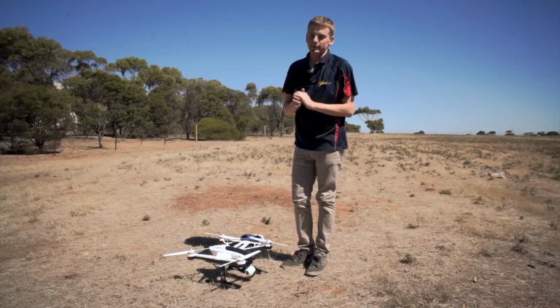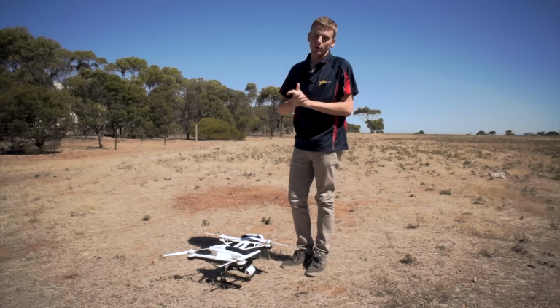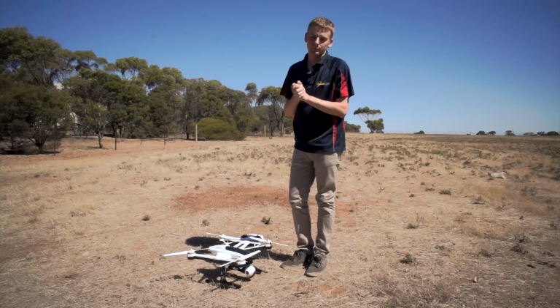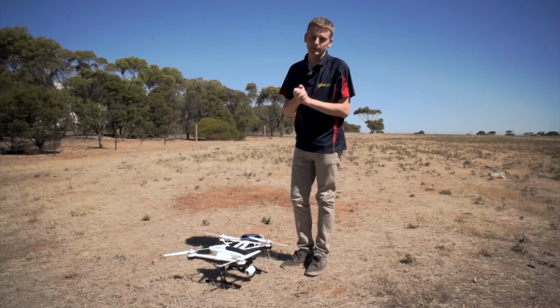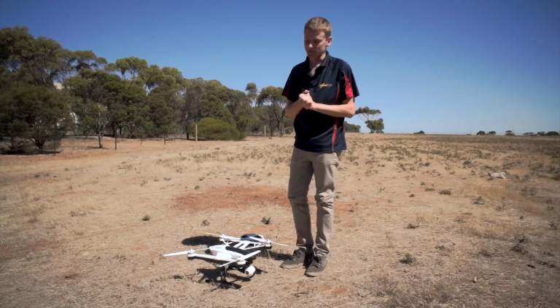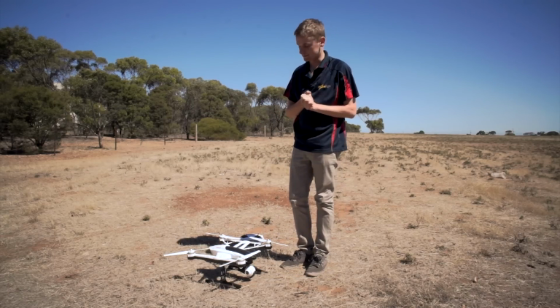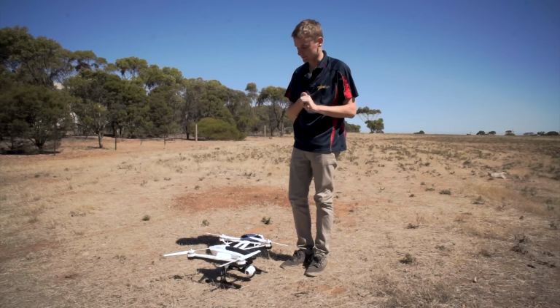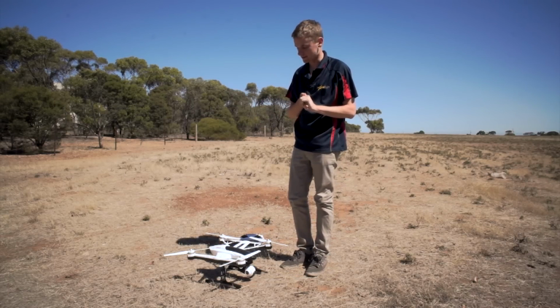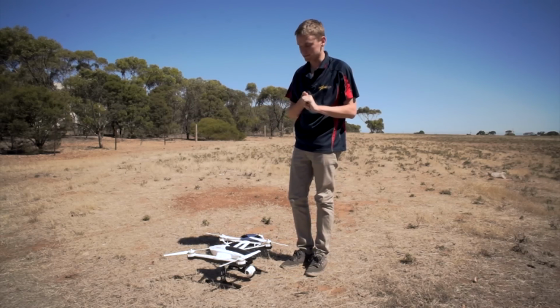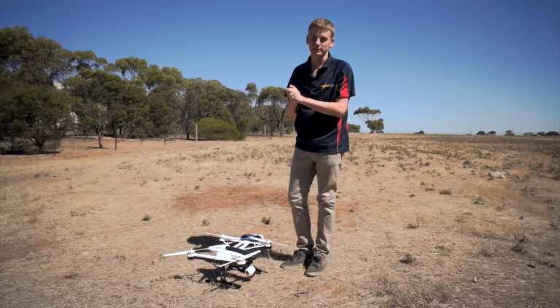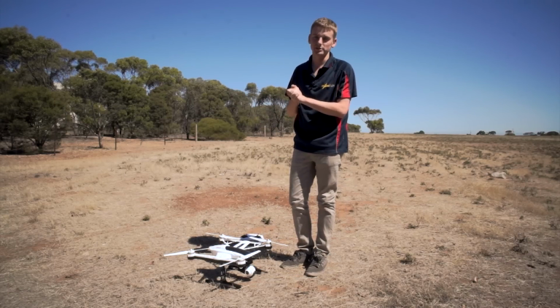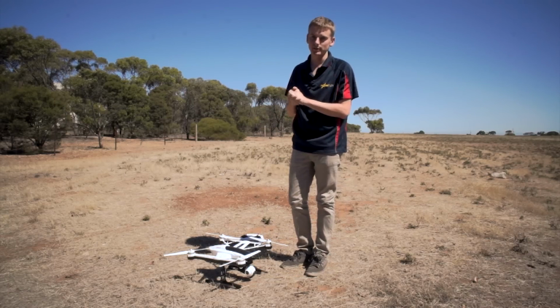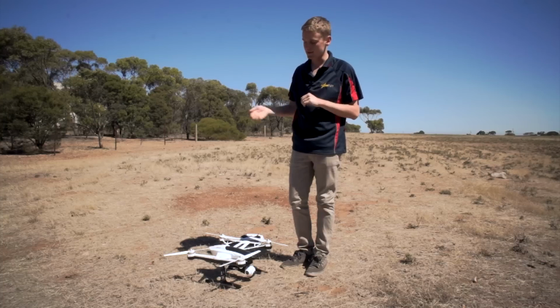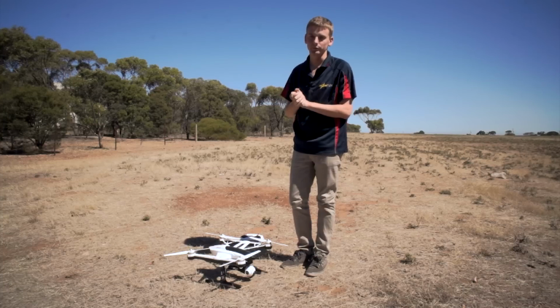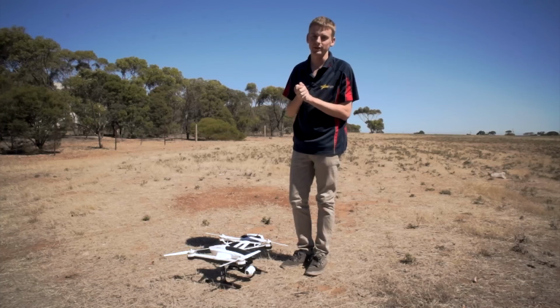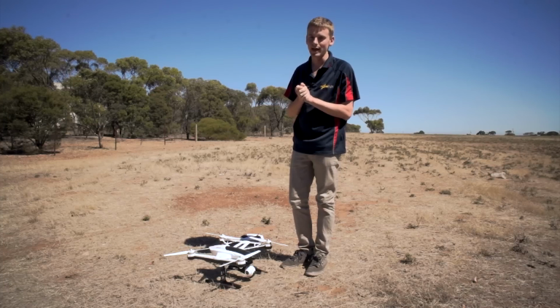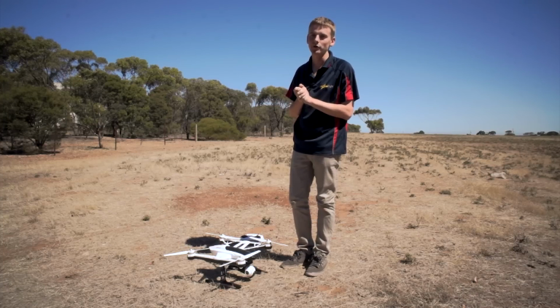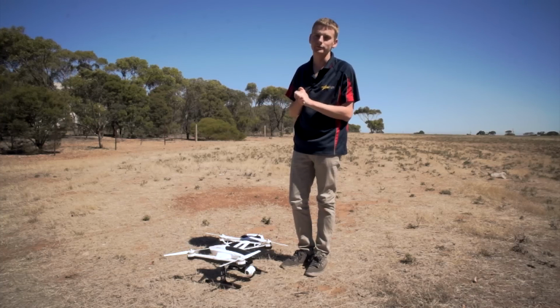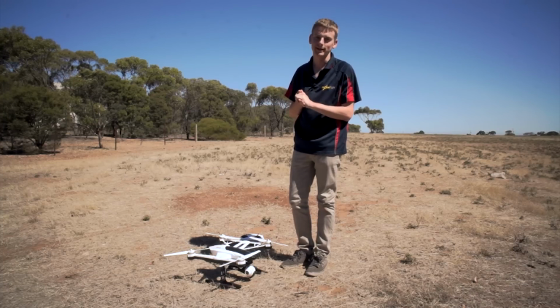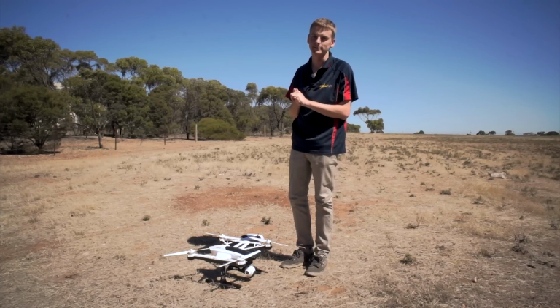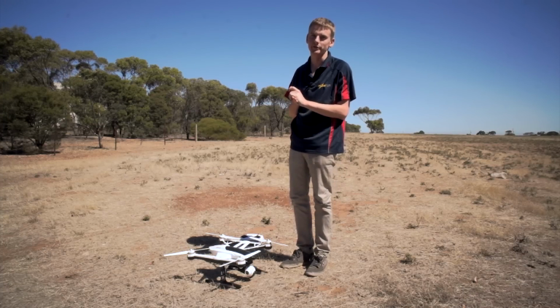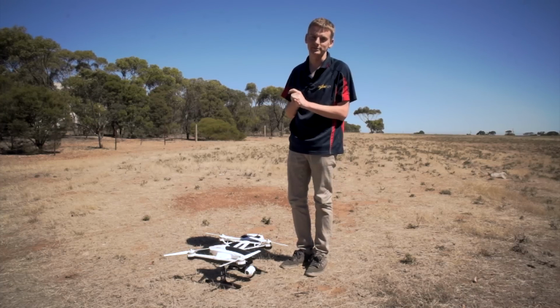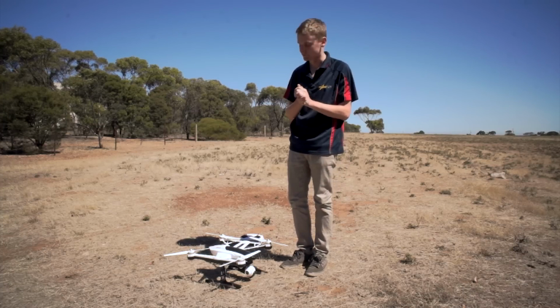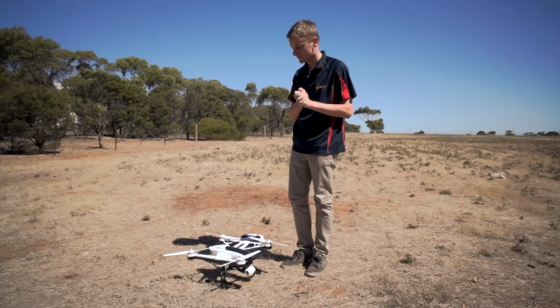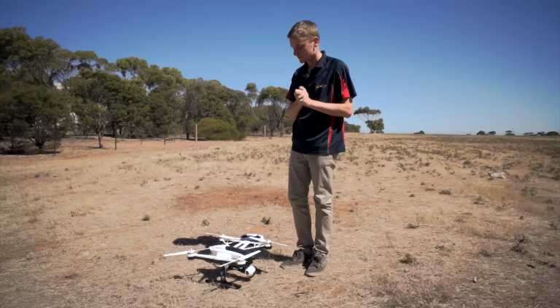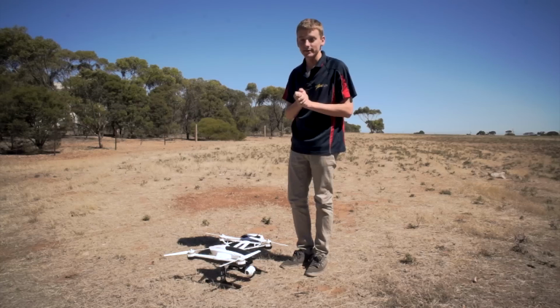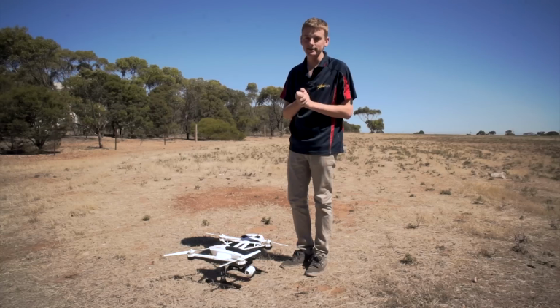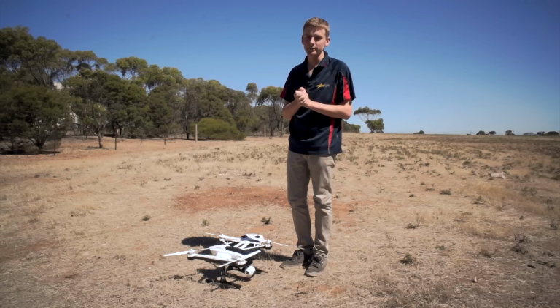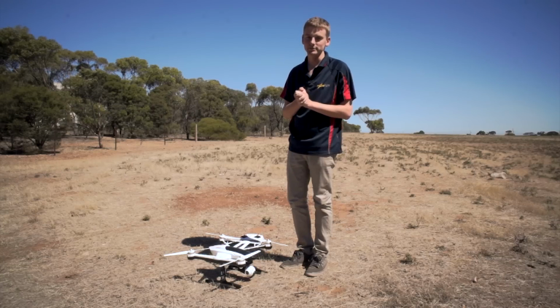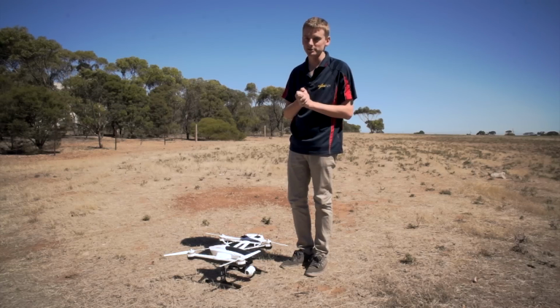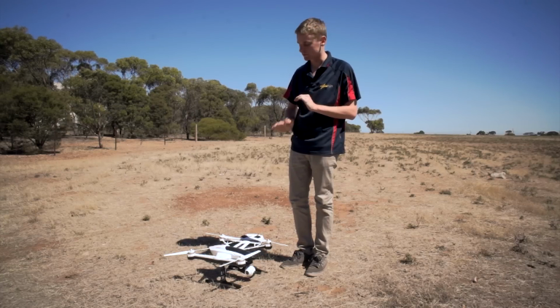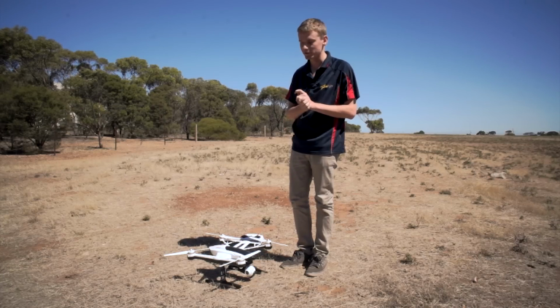That'll complete its compass calibration, and it'll give us a happy tone, and then restart to let us know that it was successful. And that's how you do the compass calibration on the Q500.